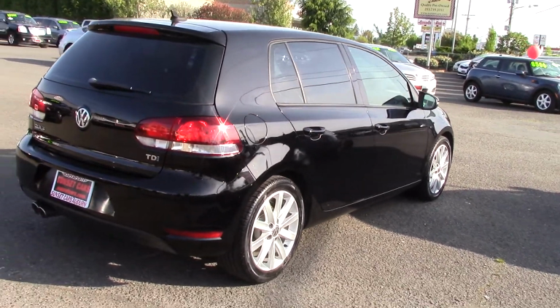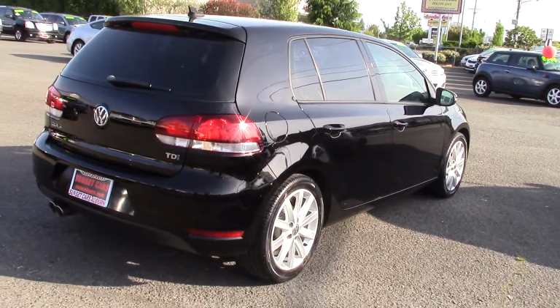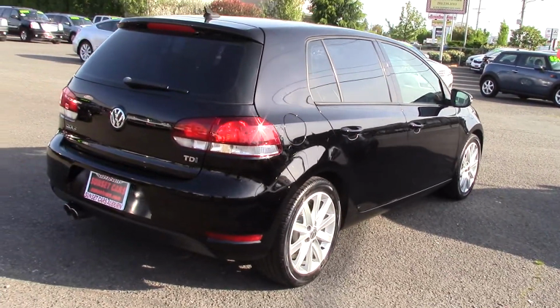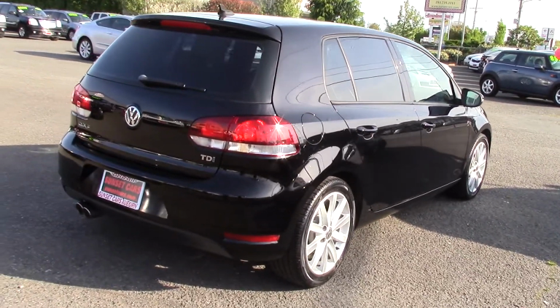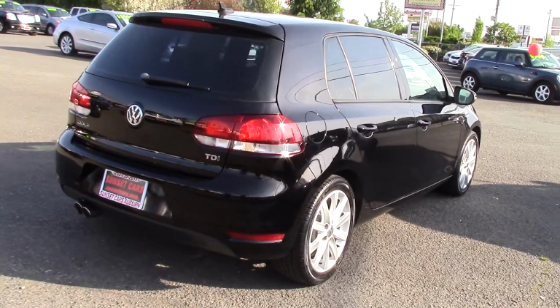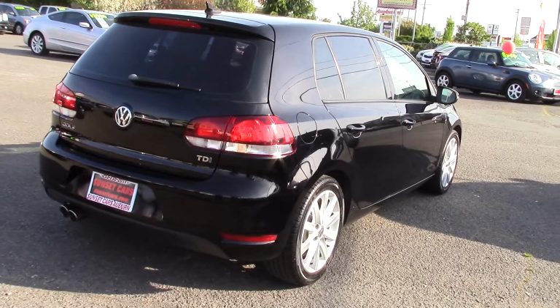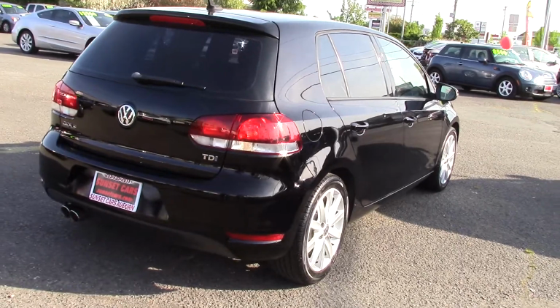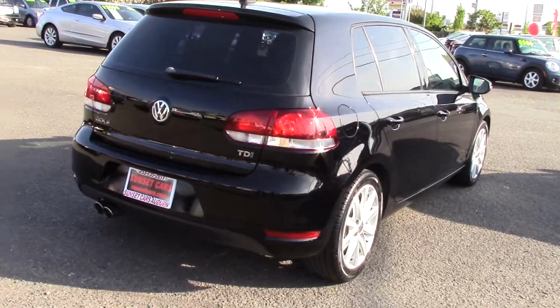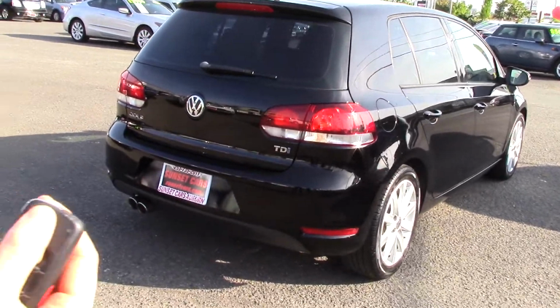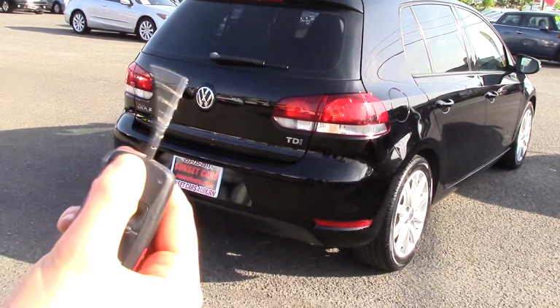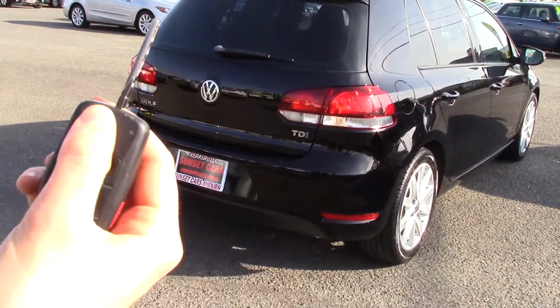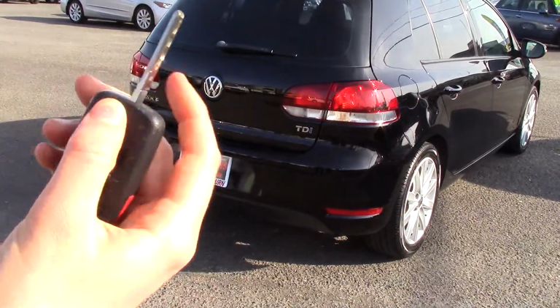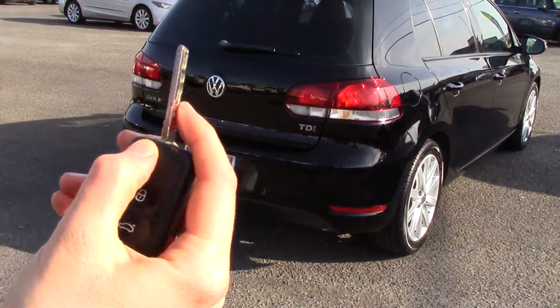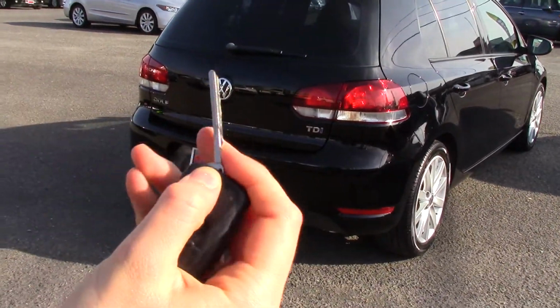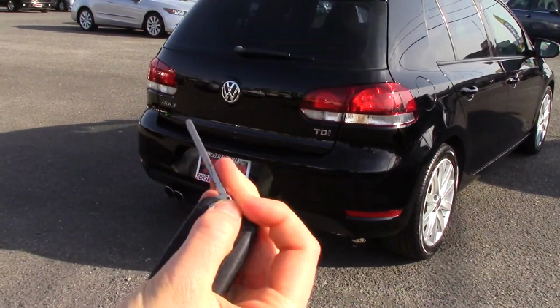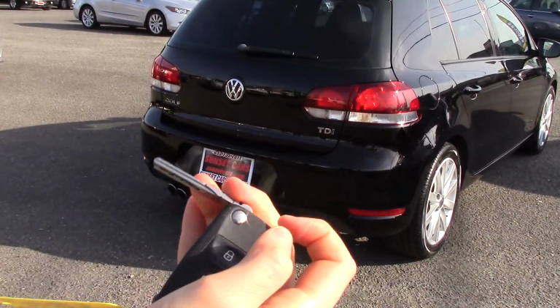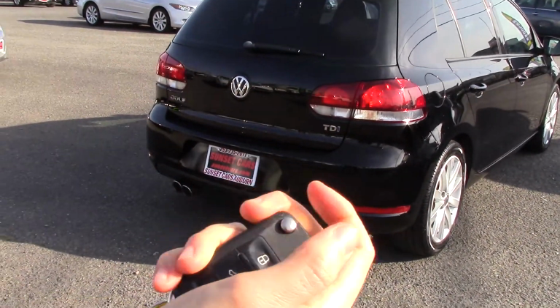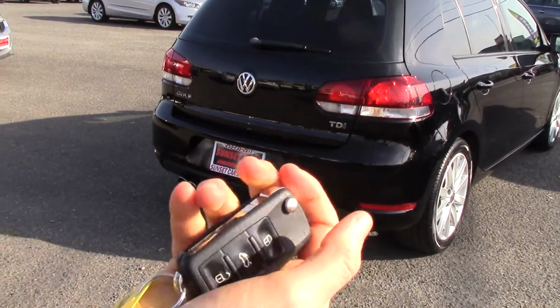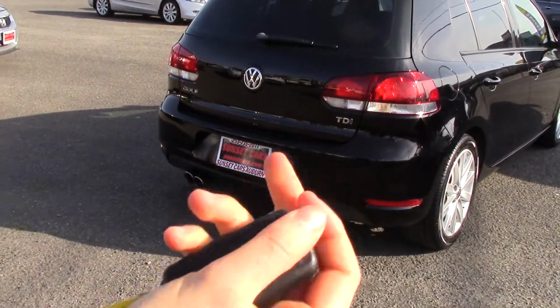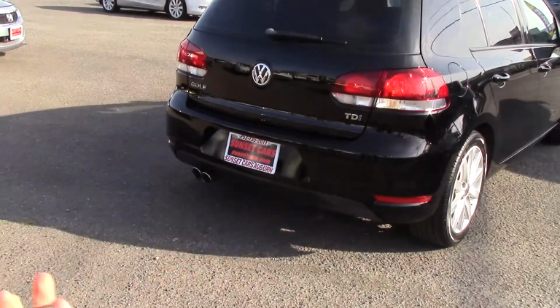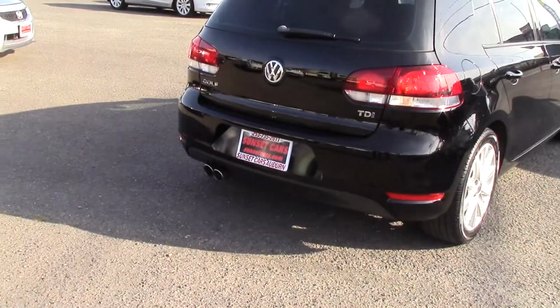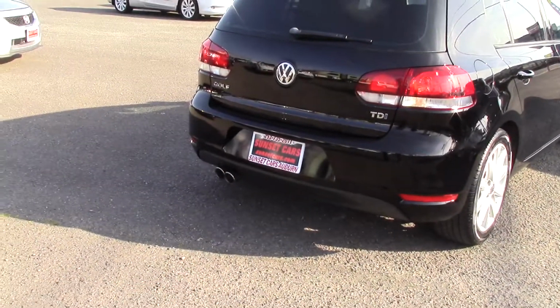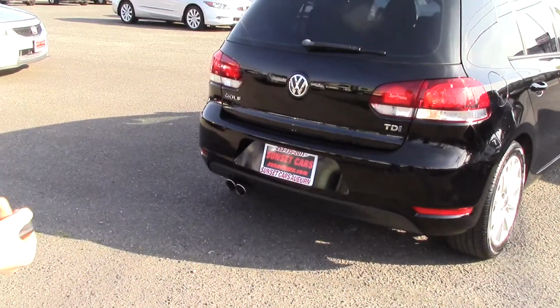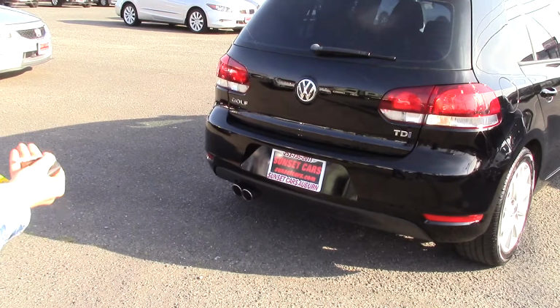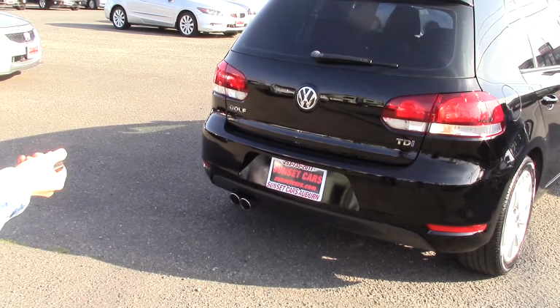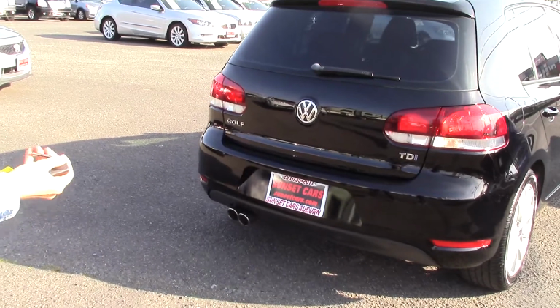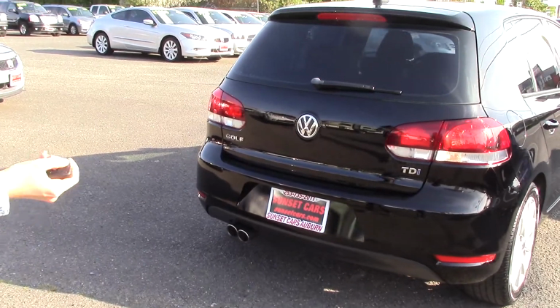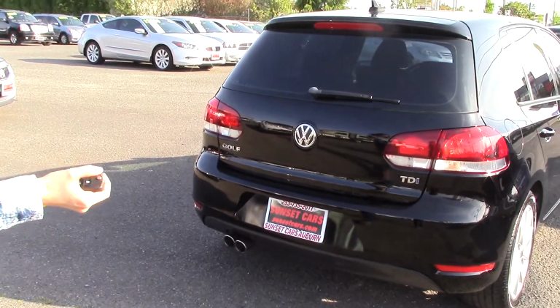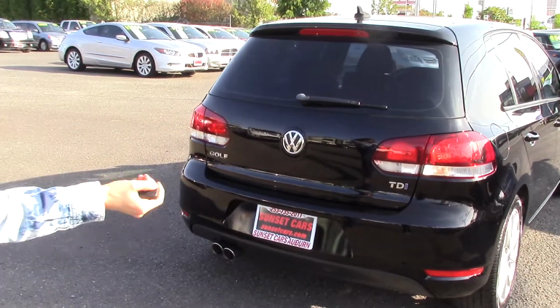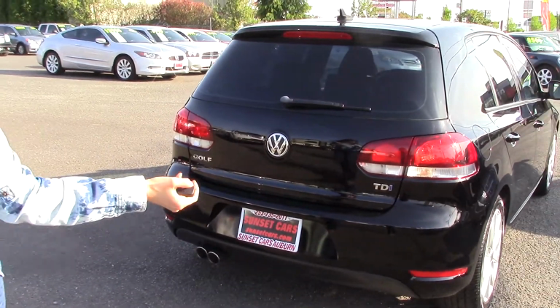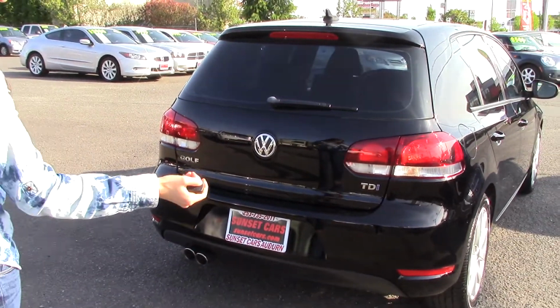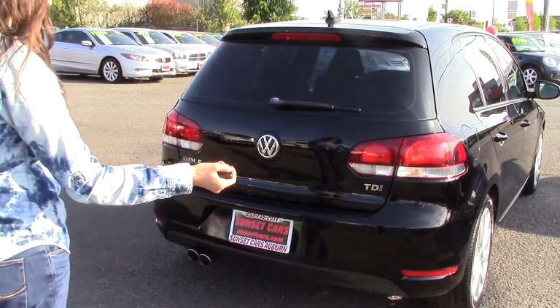It has a multi-function remote with a flip key, which I really like. Won't poke a hole in your pocket or your purse, and it's kind of fun to play with — just clicking it.